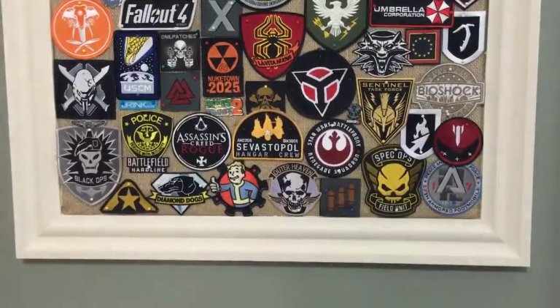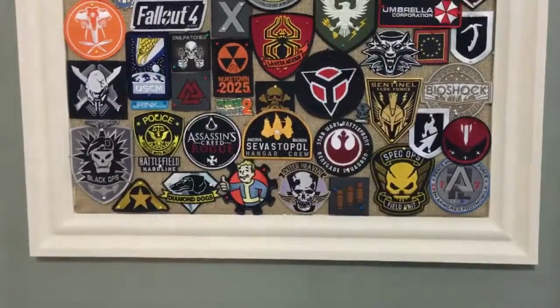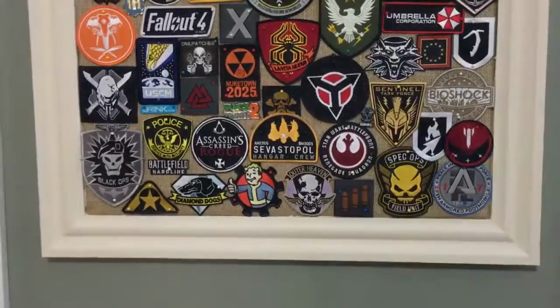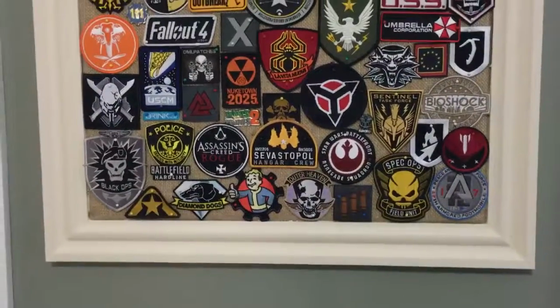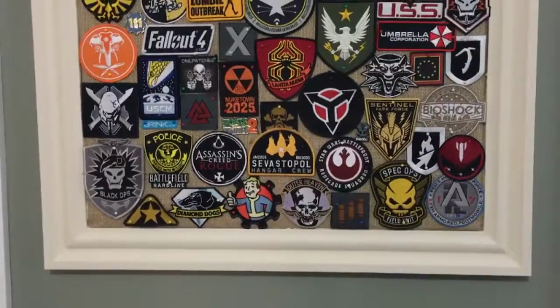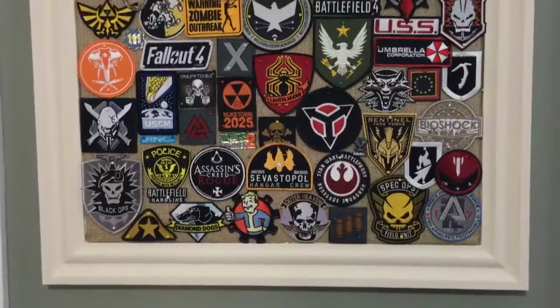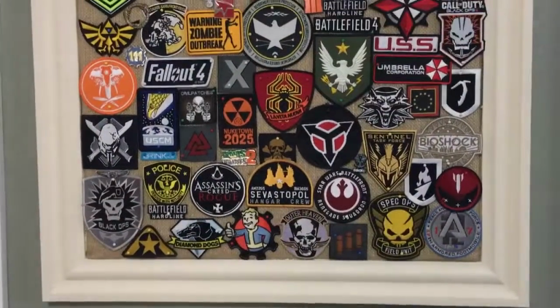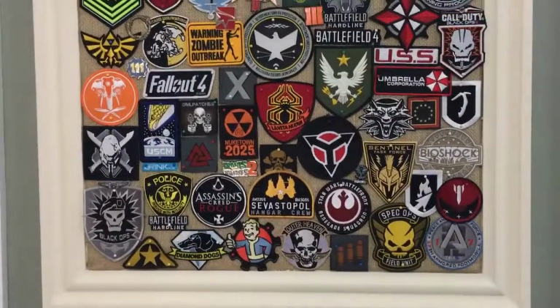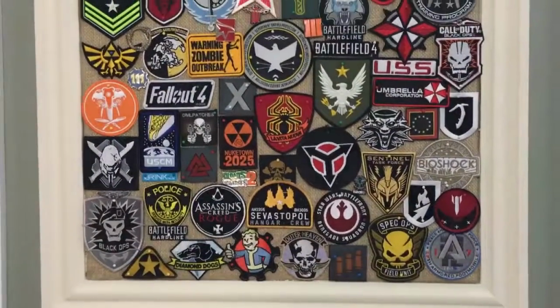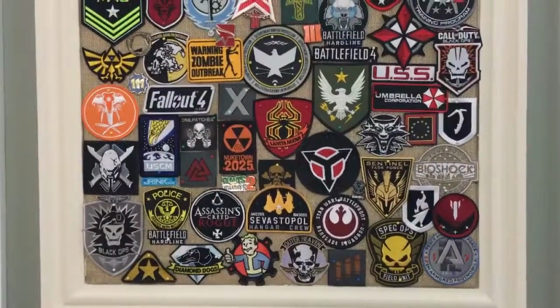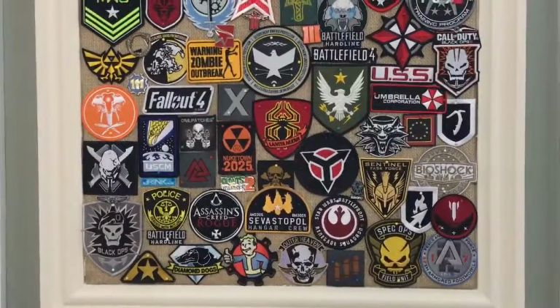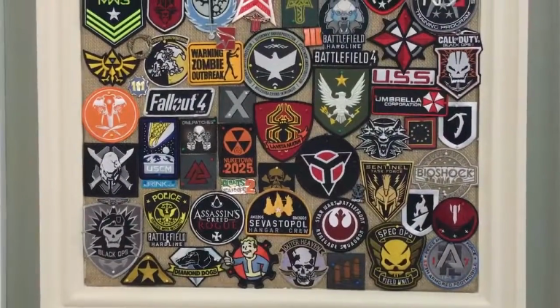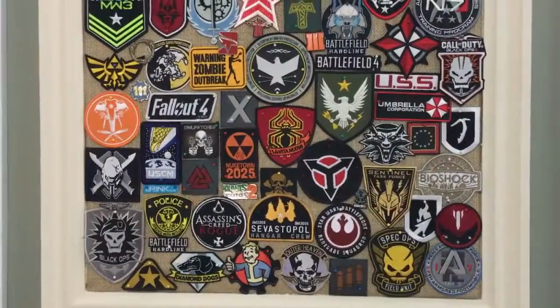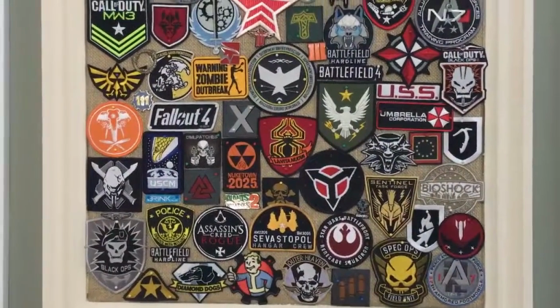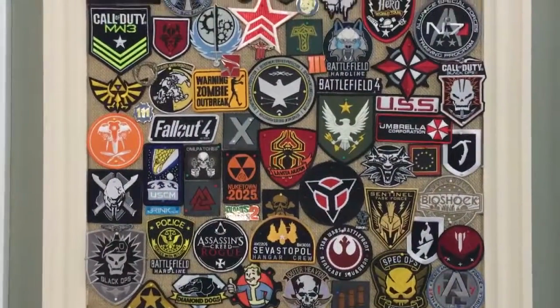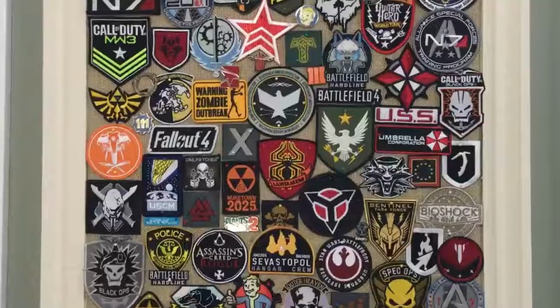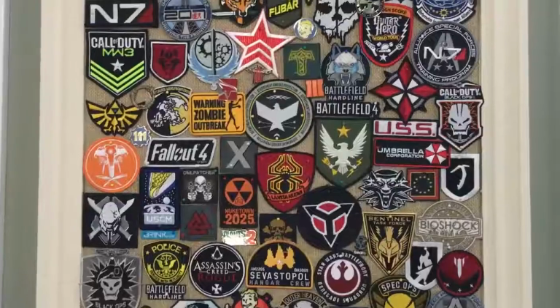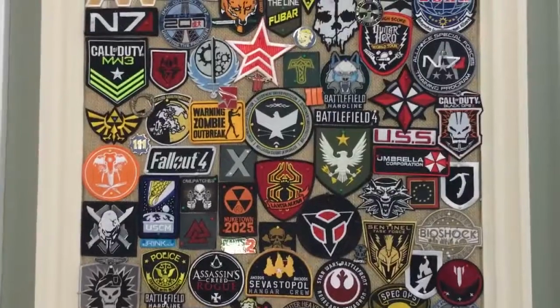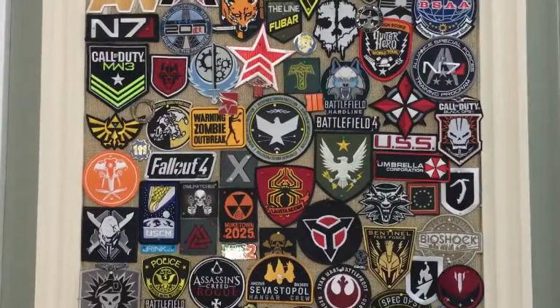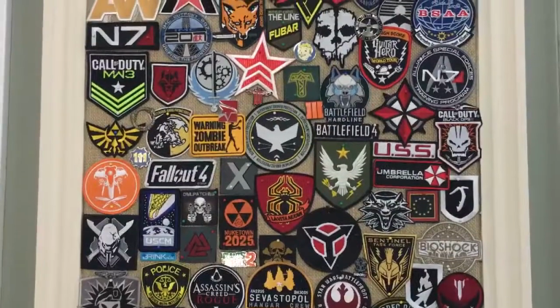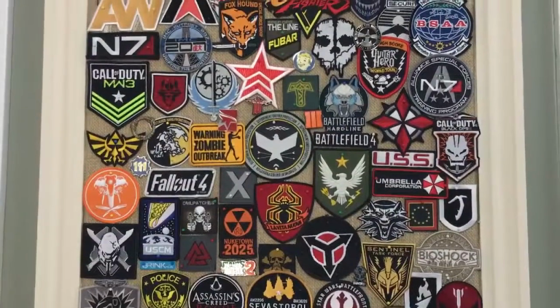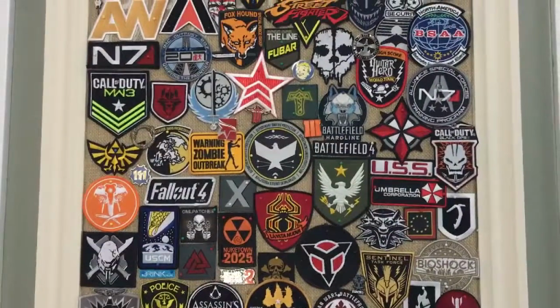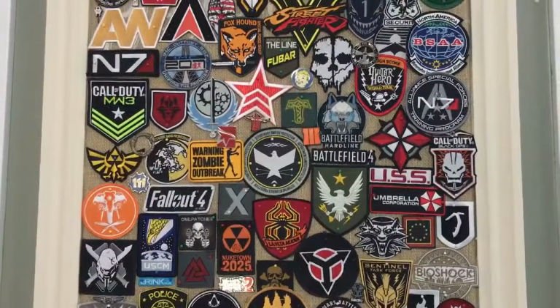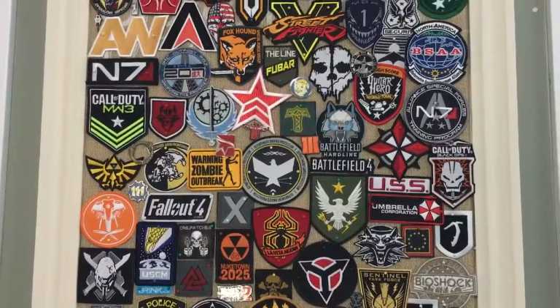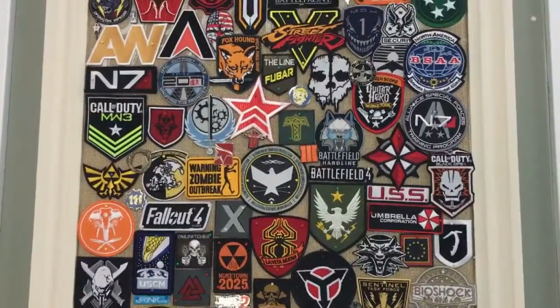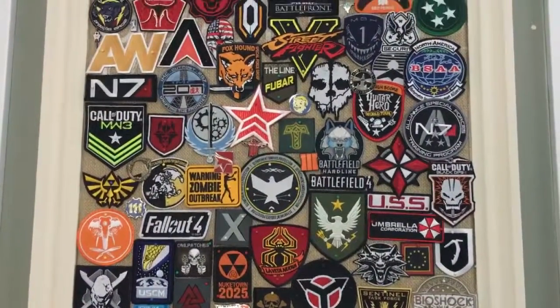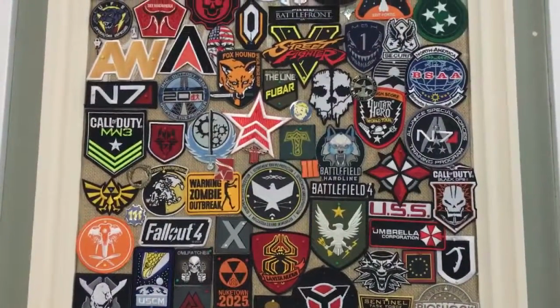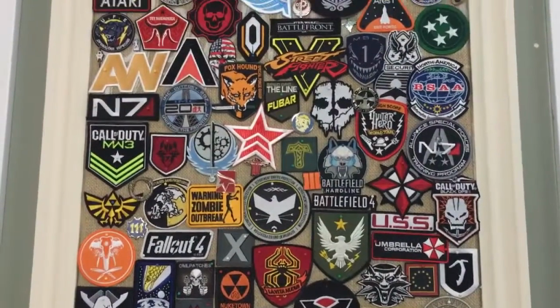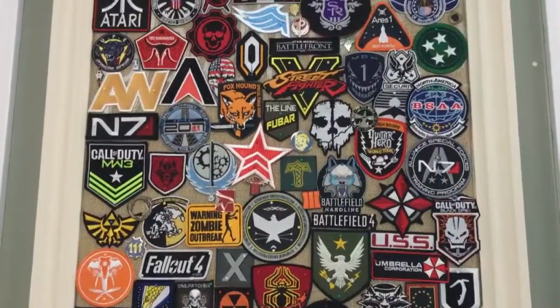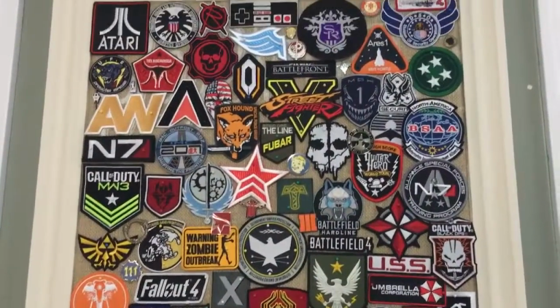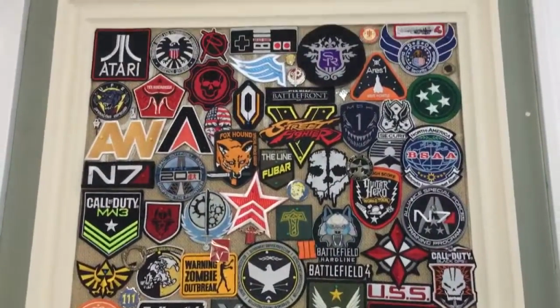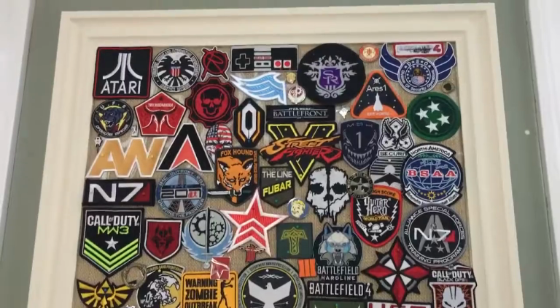What I like about these is that they look pretty cool in my game room because I do like collecting video game articles and statues, steel books, art books, etc. And this just looked very nice on my wall.